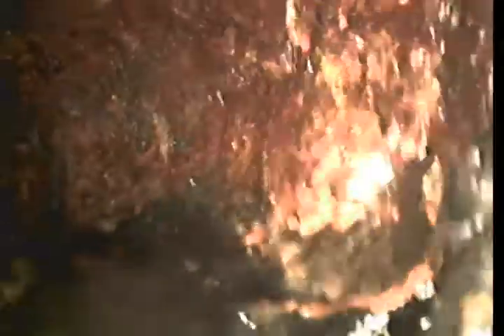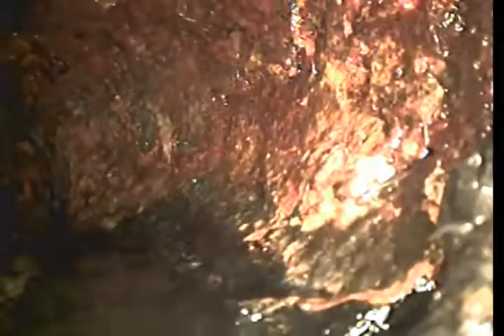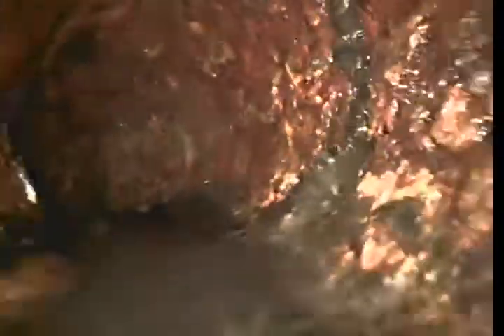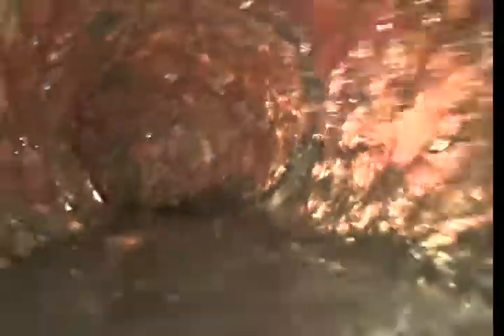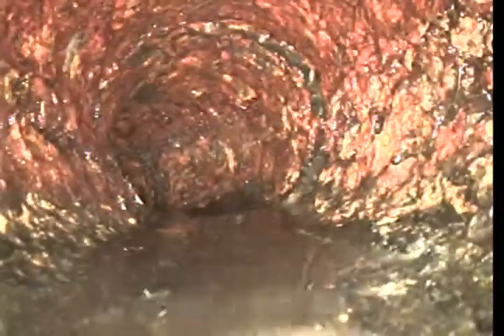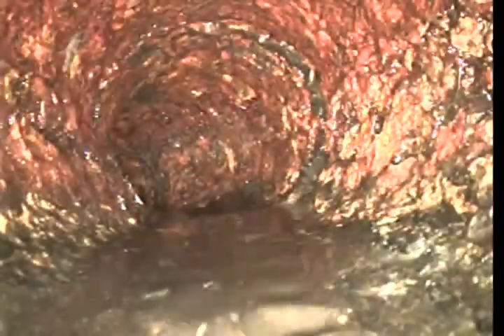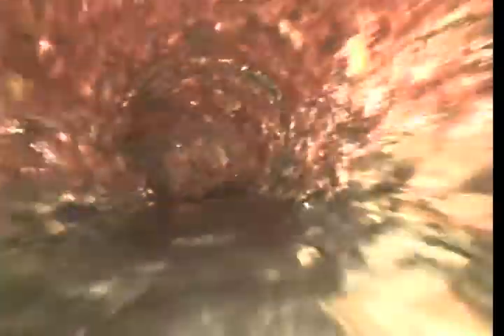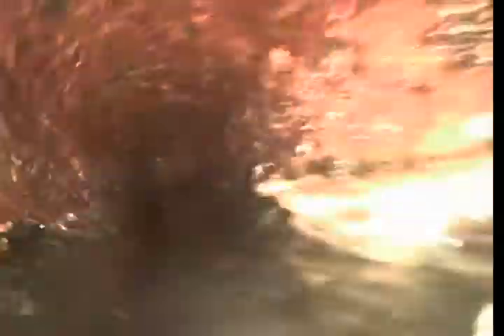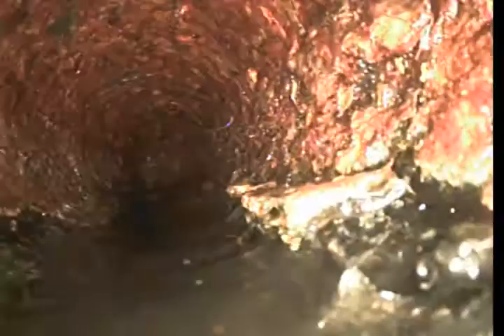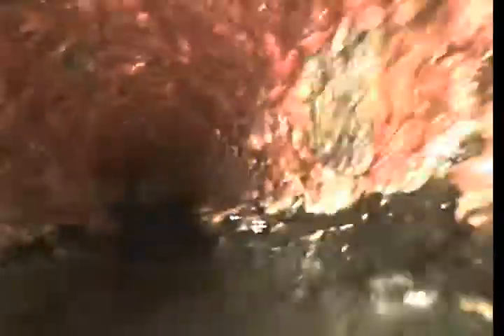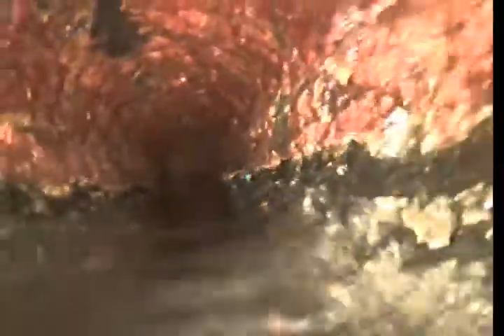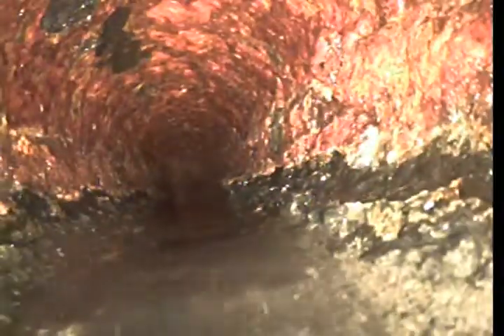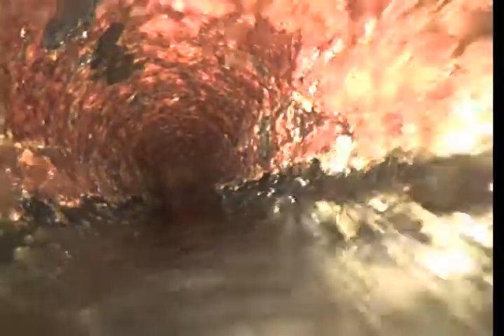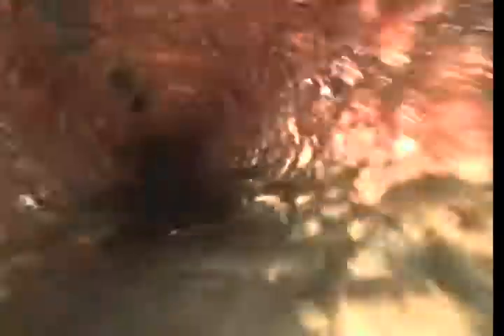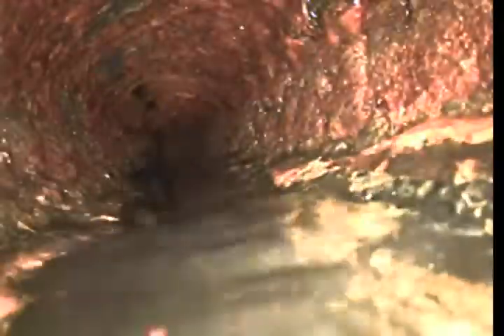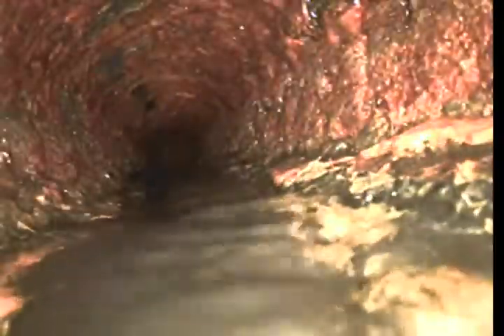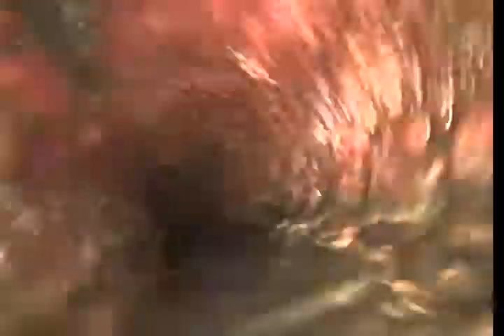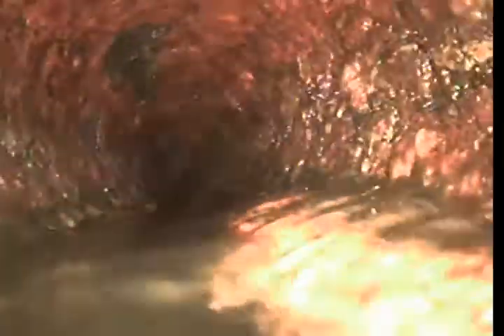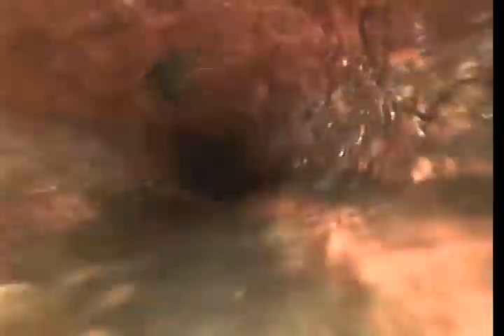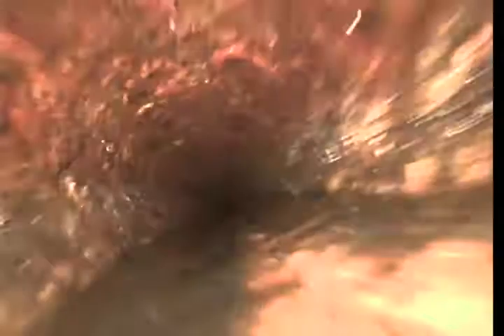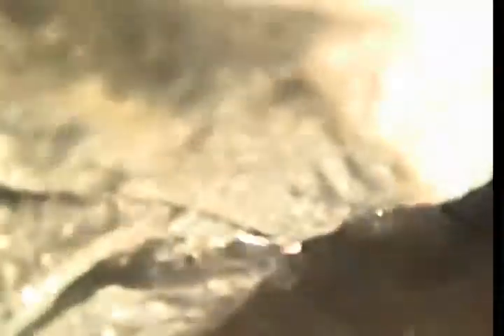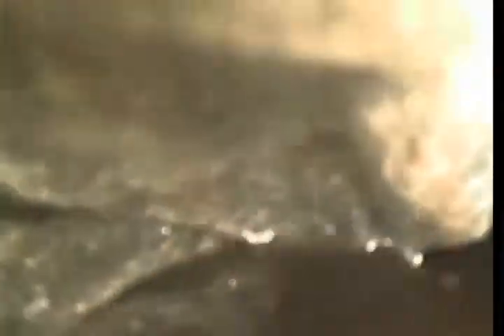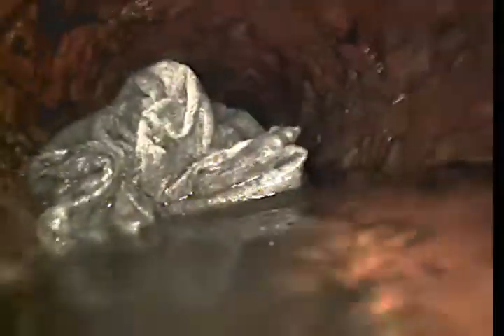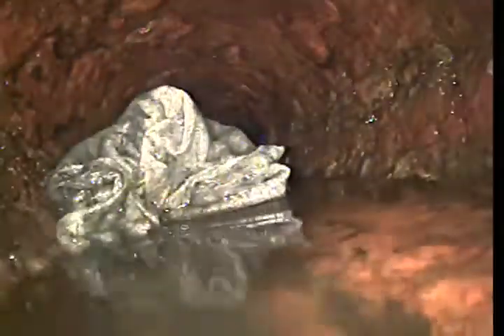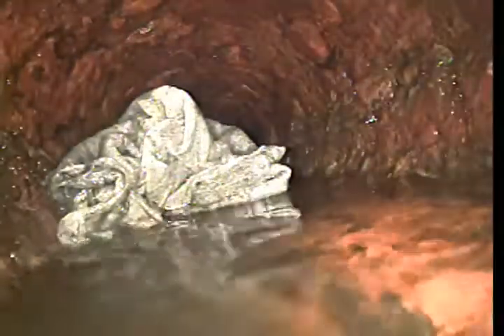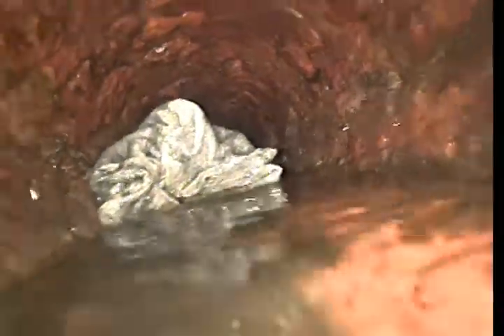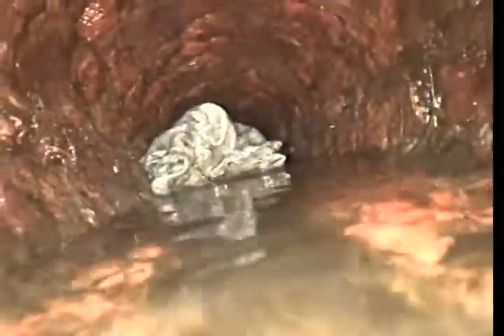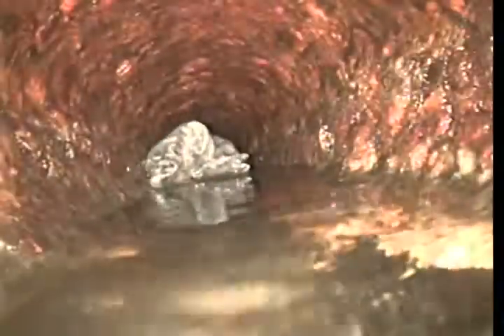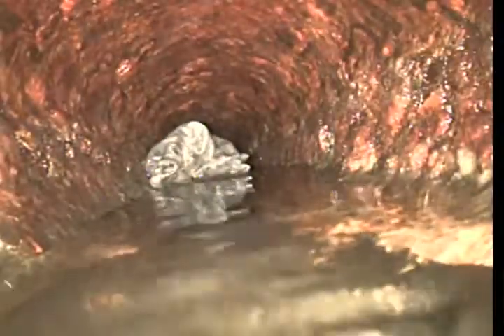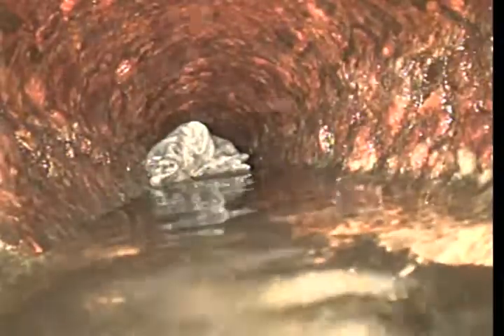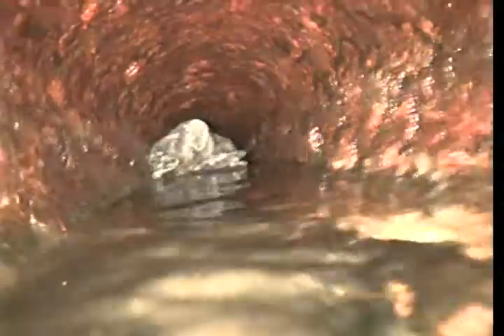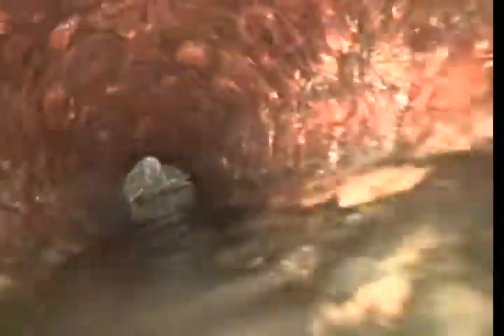There's another elbow coming out of an elbow right there at about 36 feet. Still heavy corrosion on the right and left wall. Another wipe here again, still stuck in the line, won't make its way down.